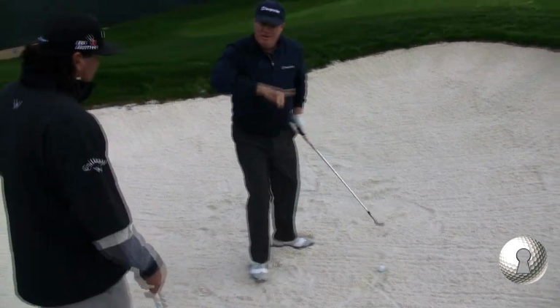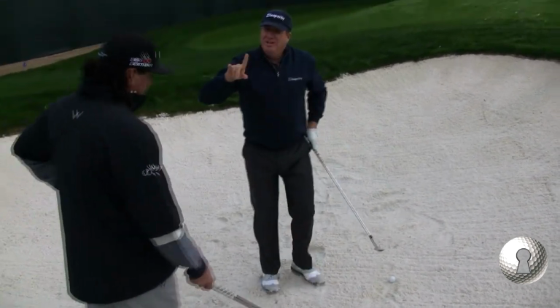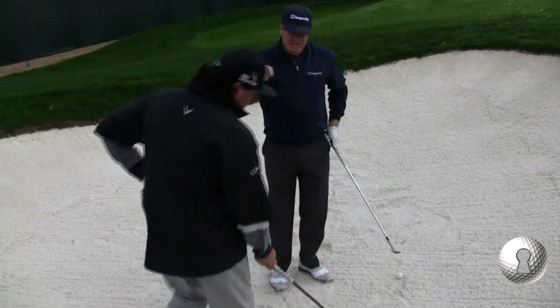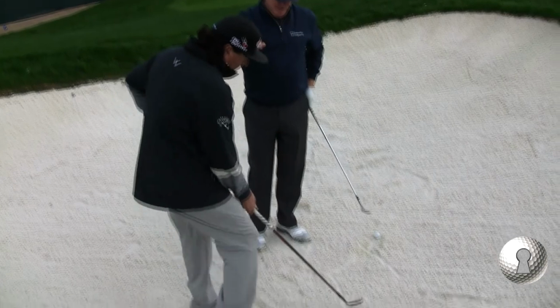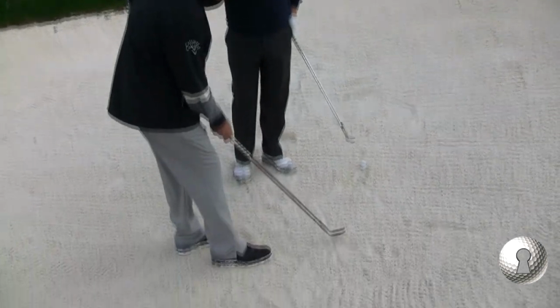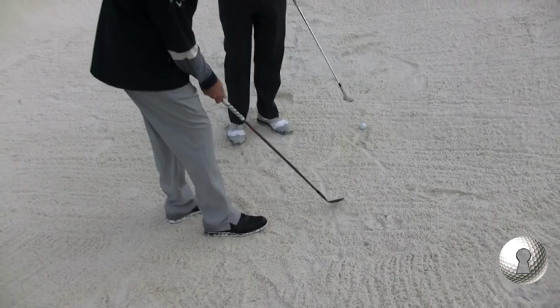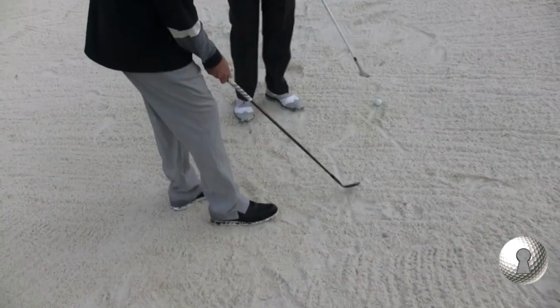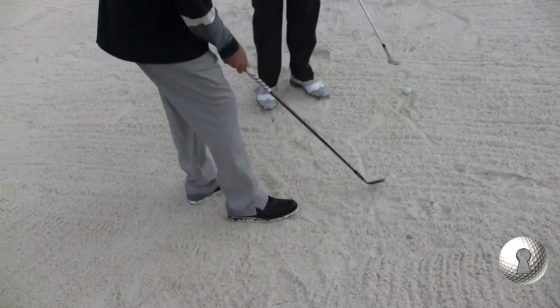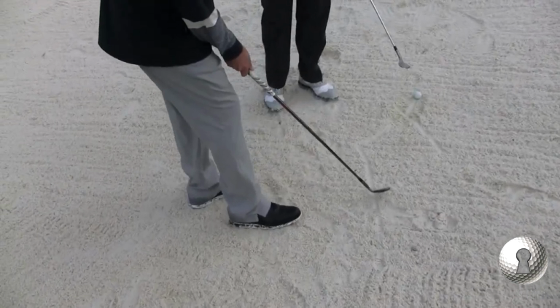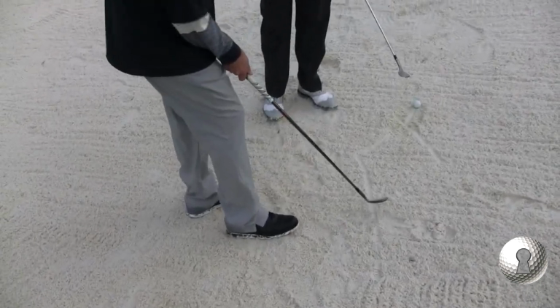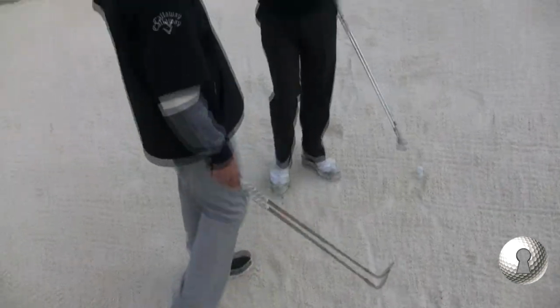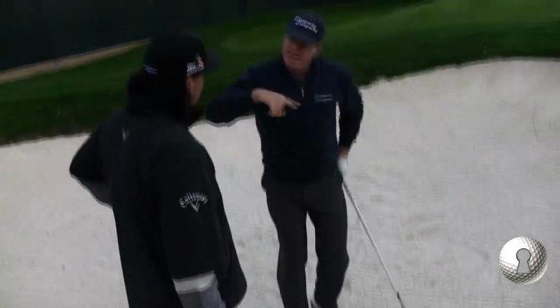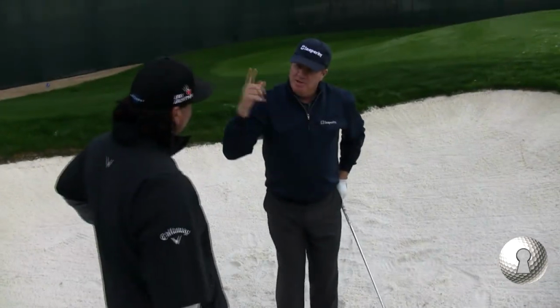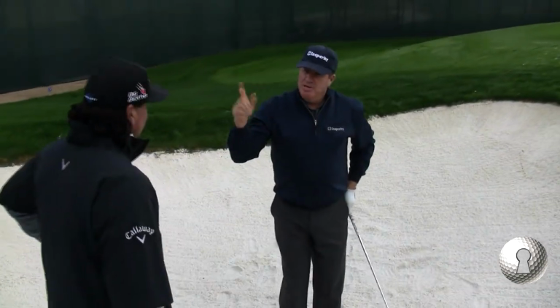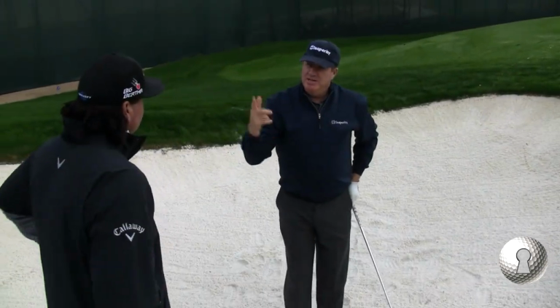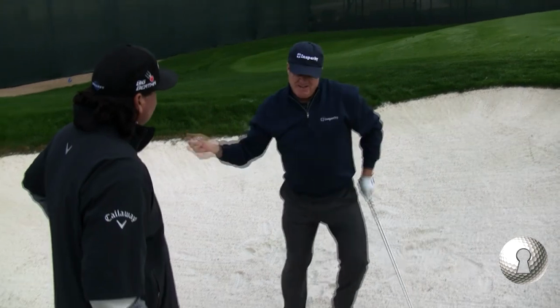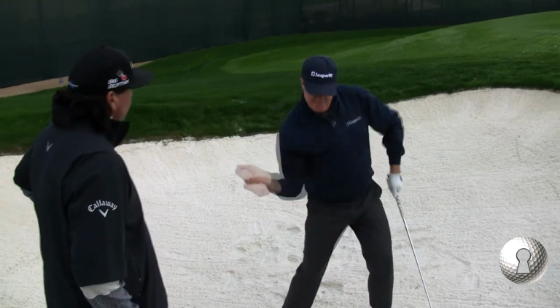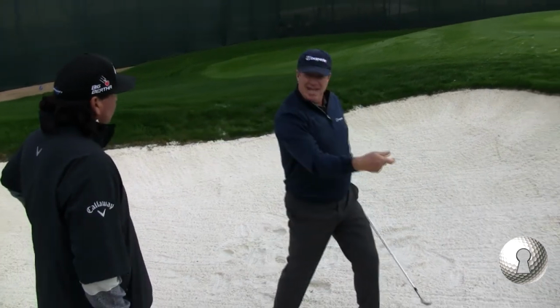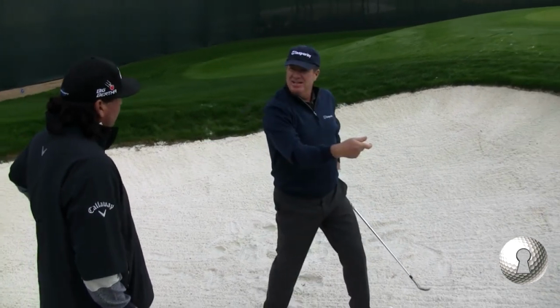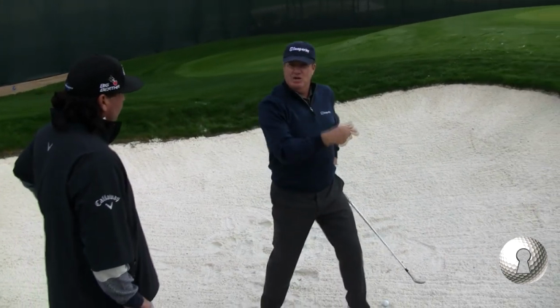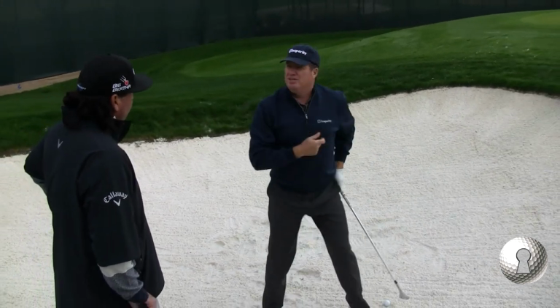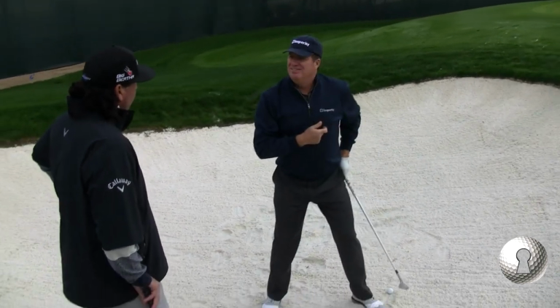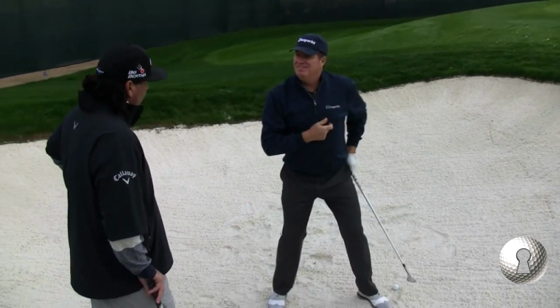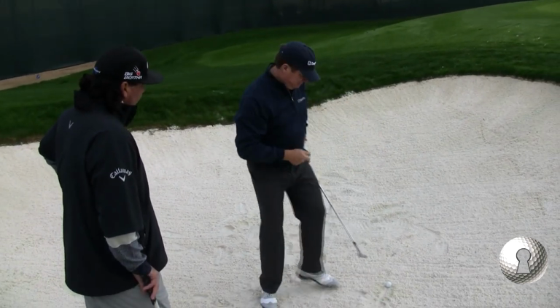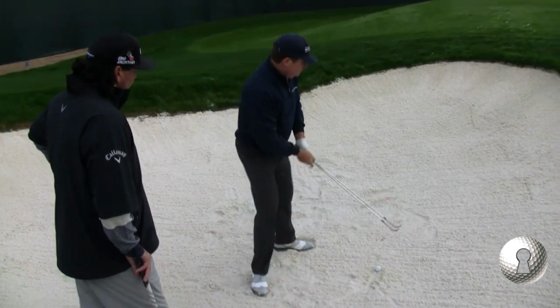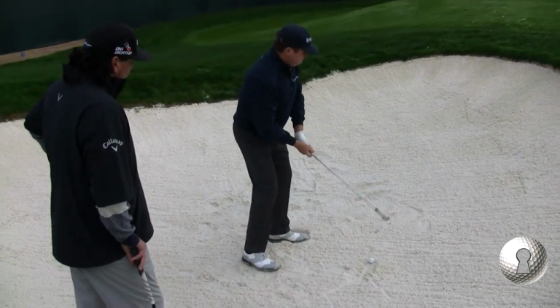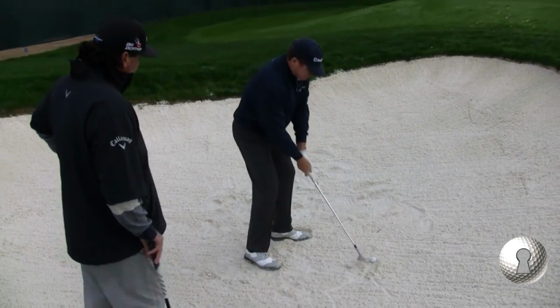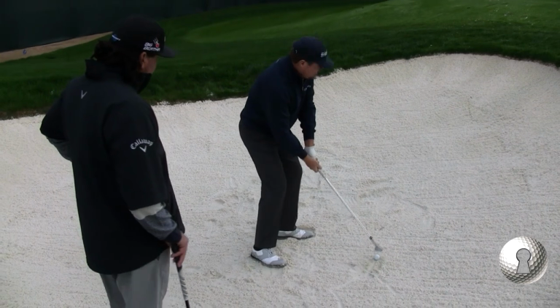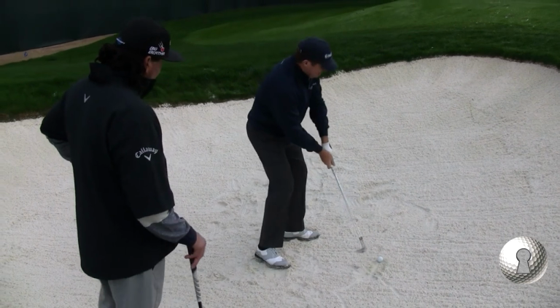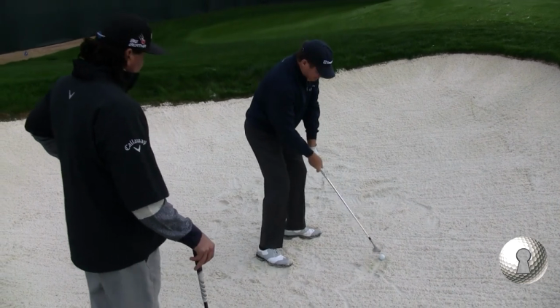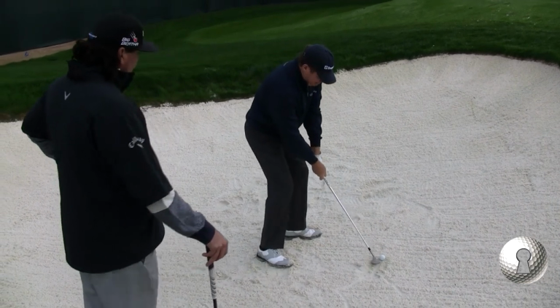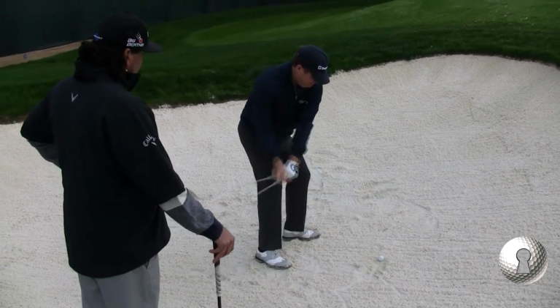How many times do you see an amateur set up like this when it's a 56-degree? The reason I keep opening it is so I can swing through and not close it. That's what lets me be aggressive with it.